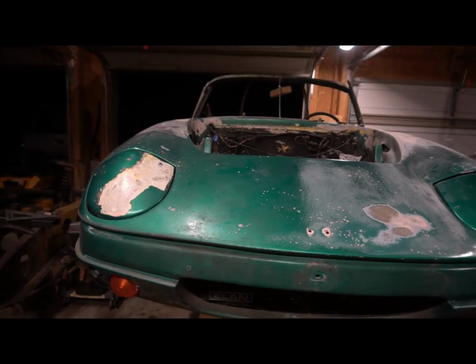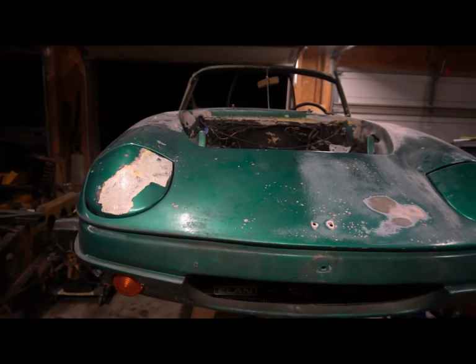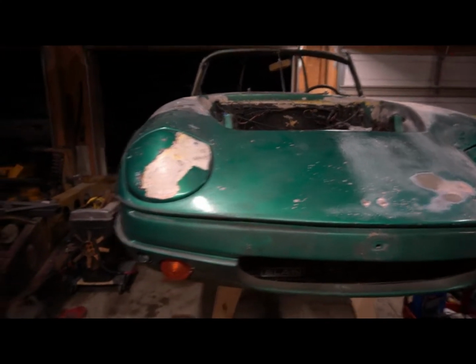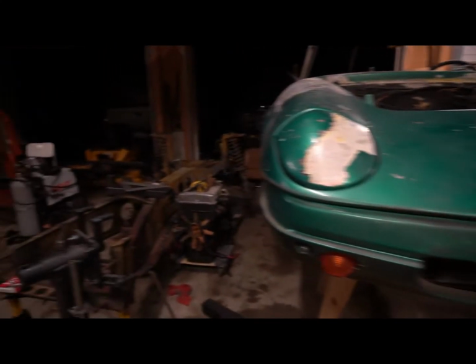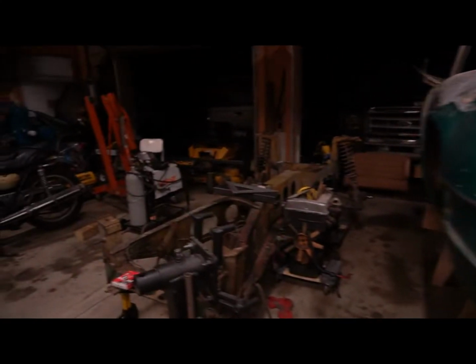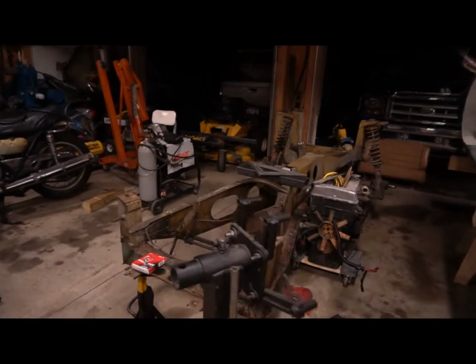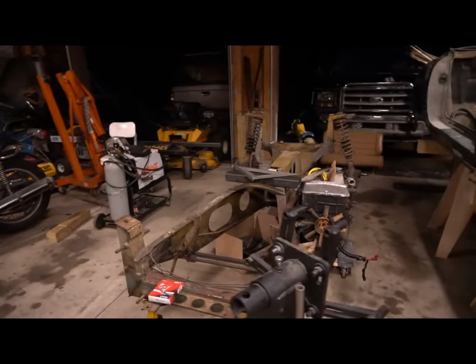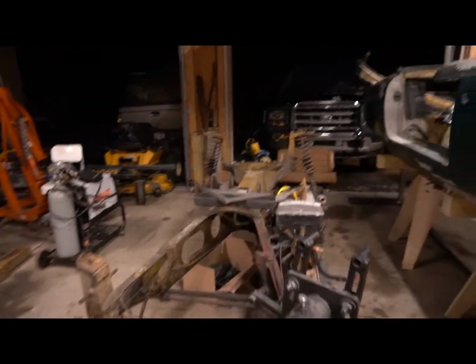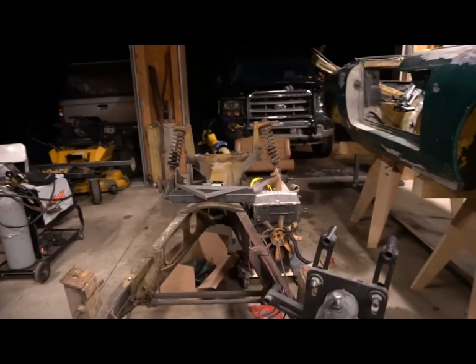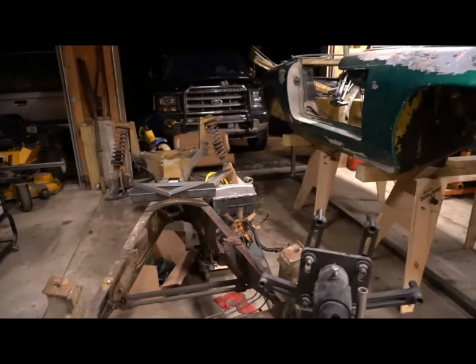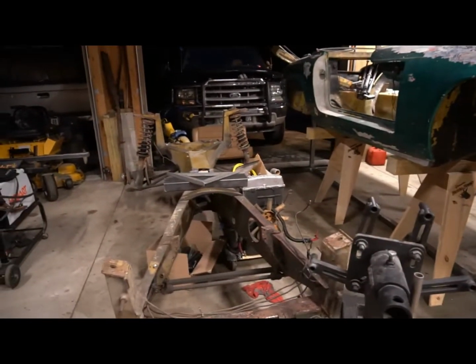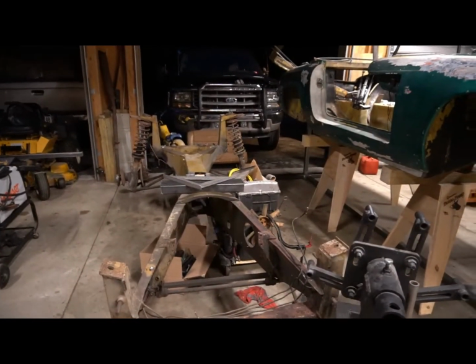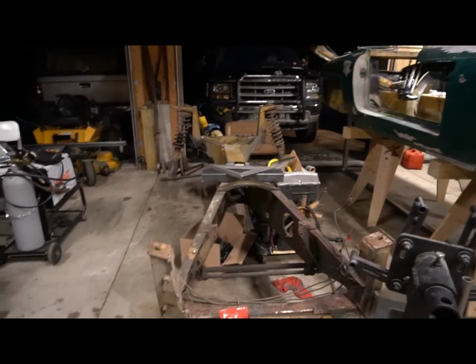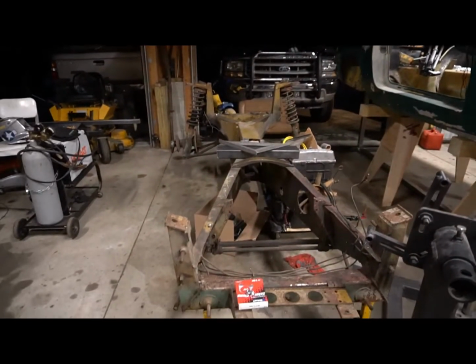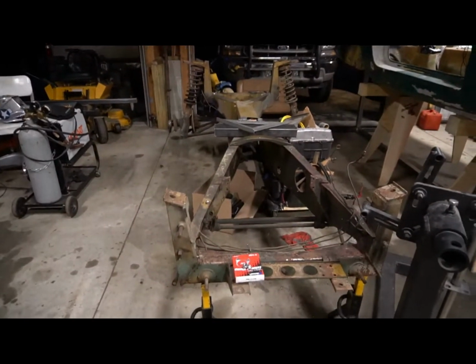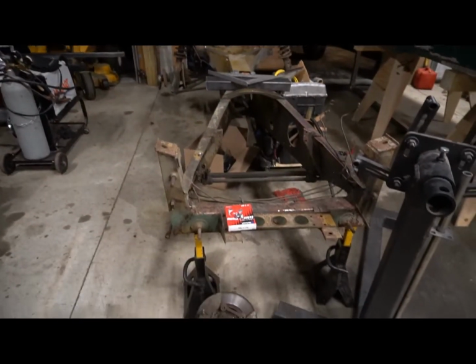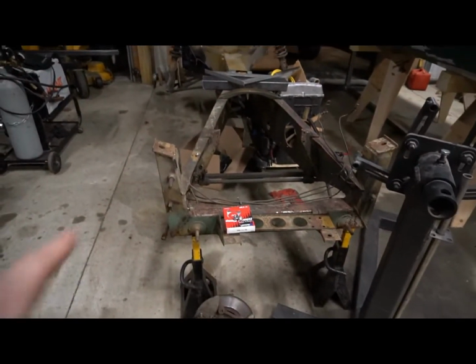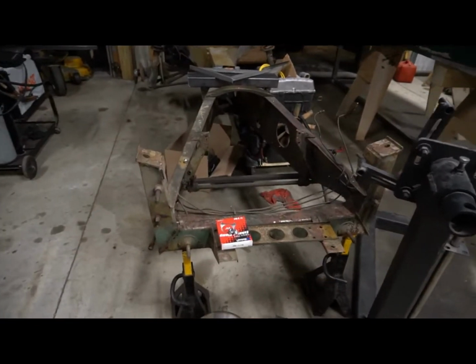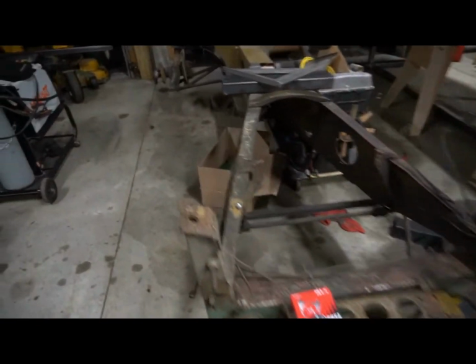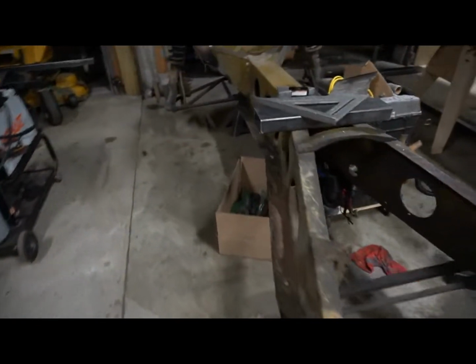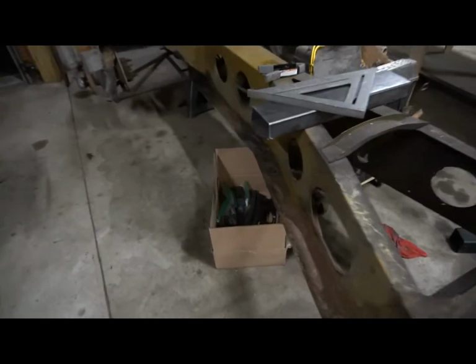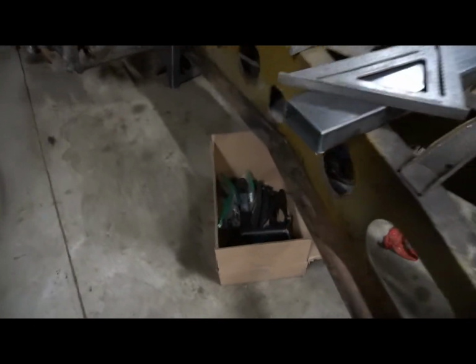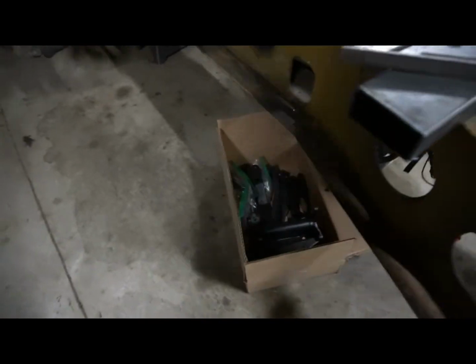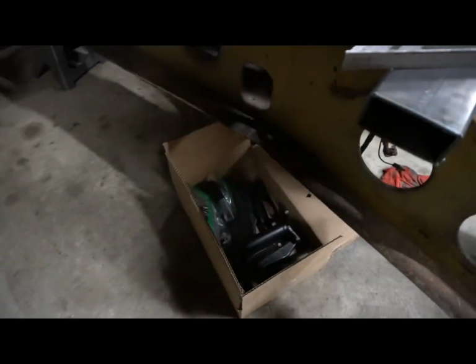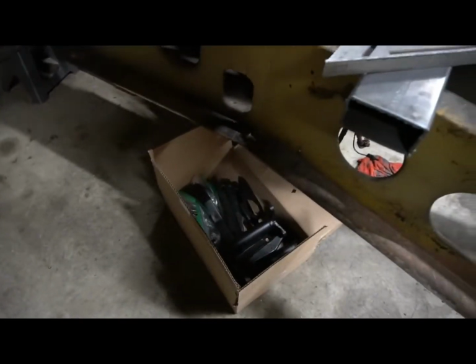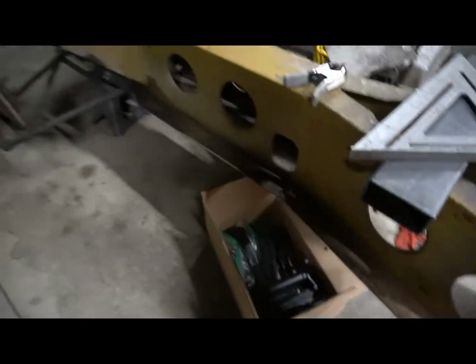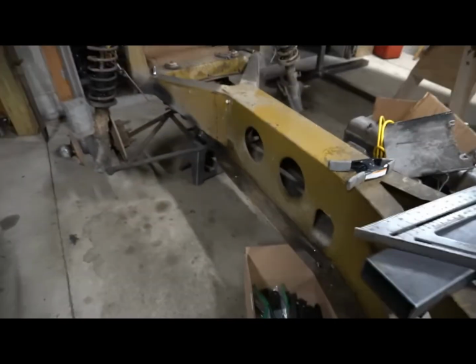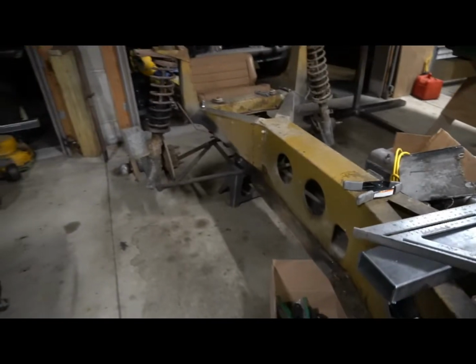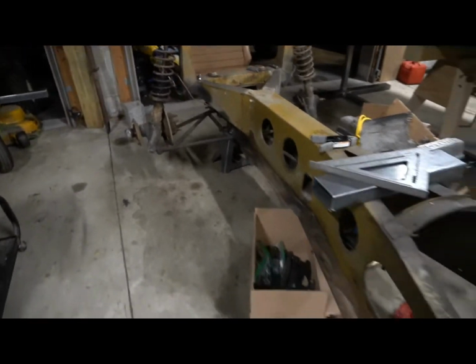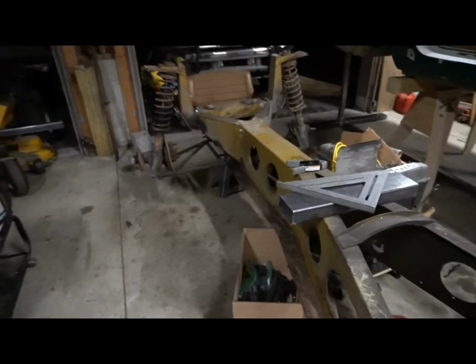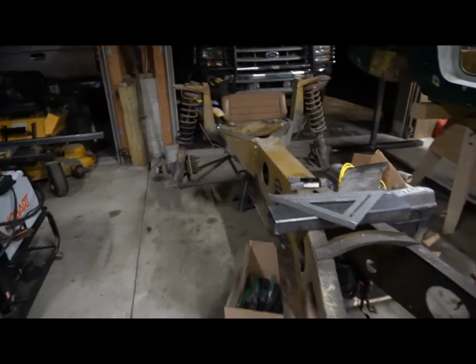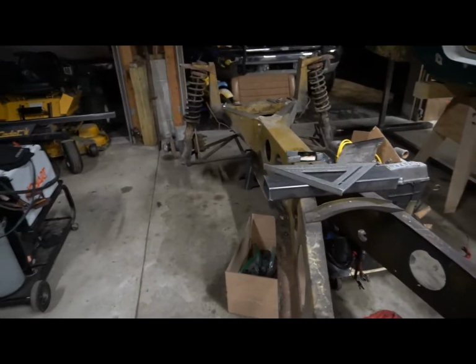So the Elan's body is off the frame, the engine is out of the frame, transmission is out of the frame. I haven't really done a whole lot. I've been ripping apart front suspension, working on sandblasting and painting suspension components. I haven't gotten all of it done yet.